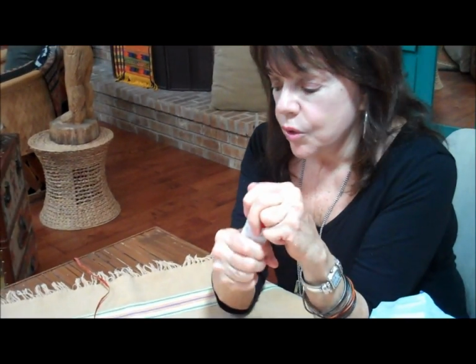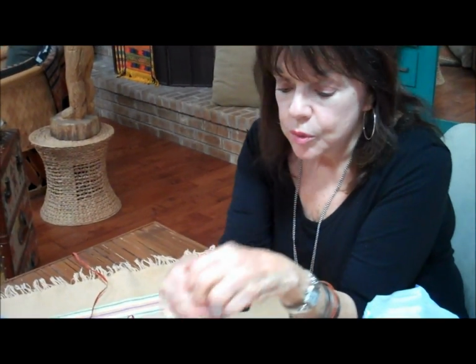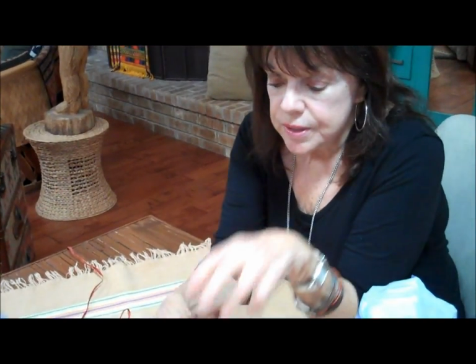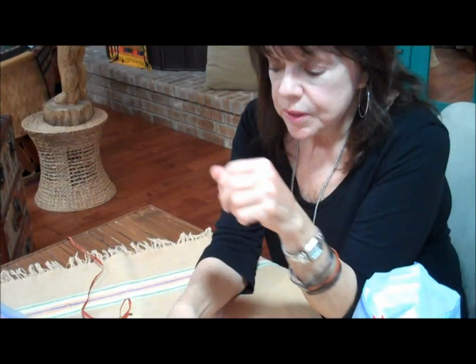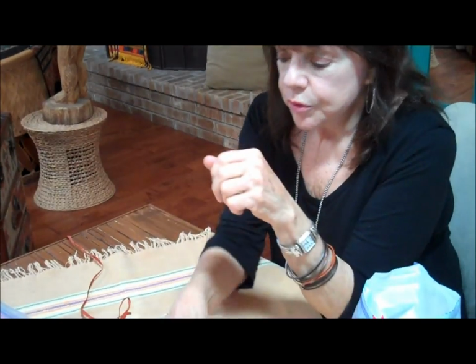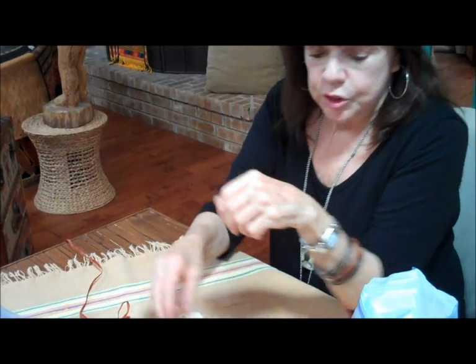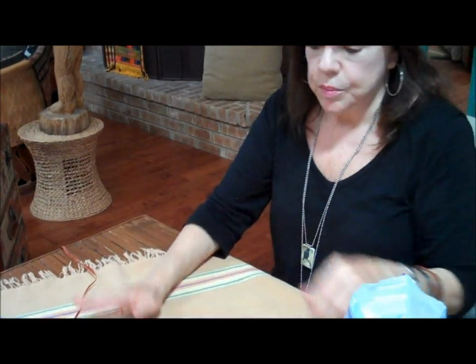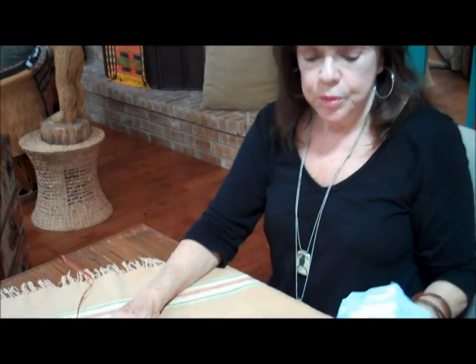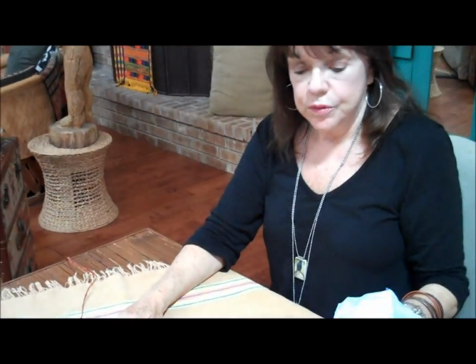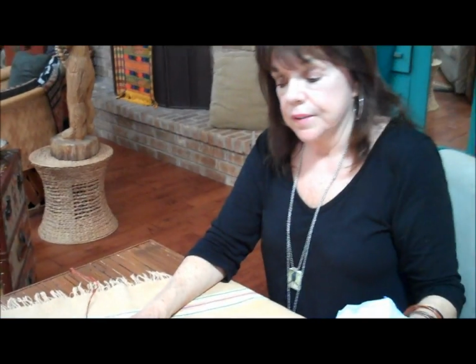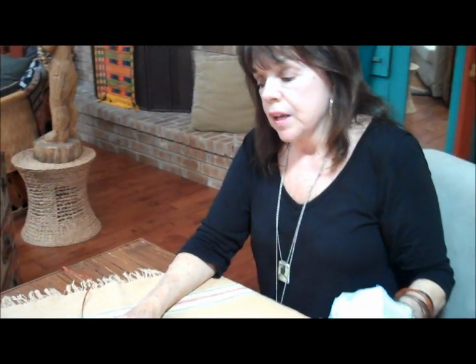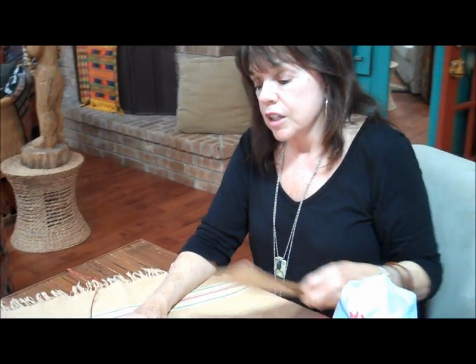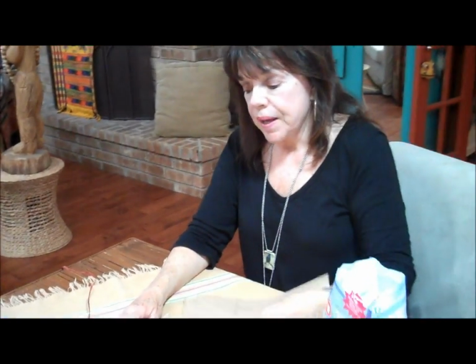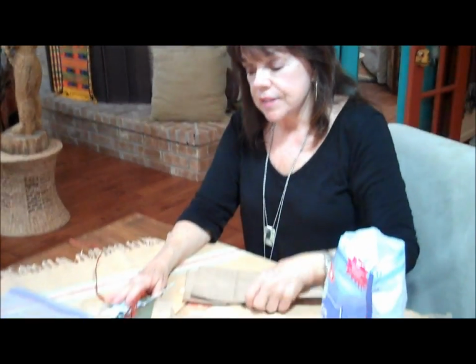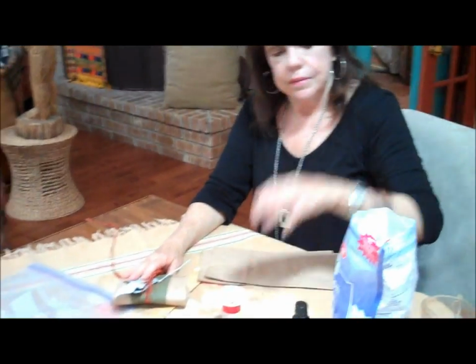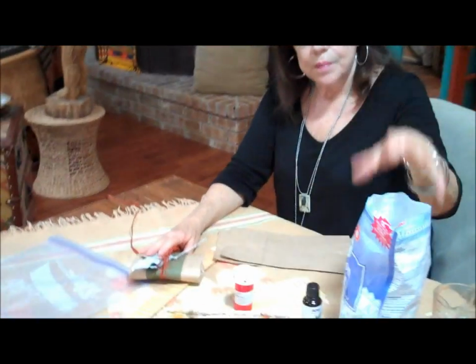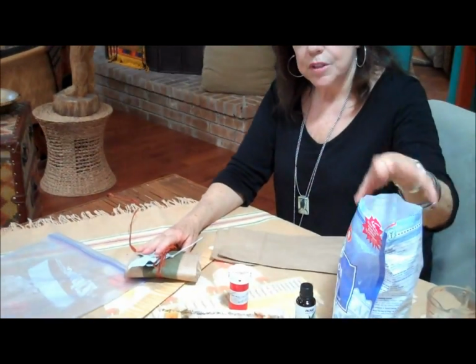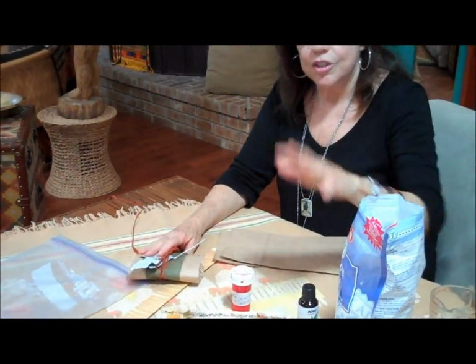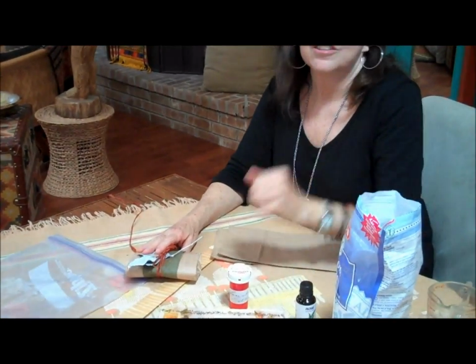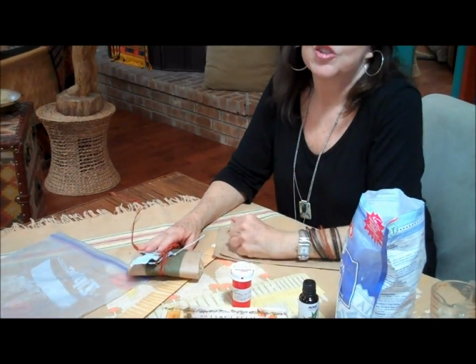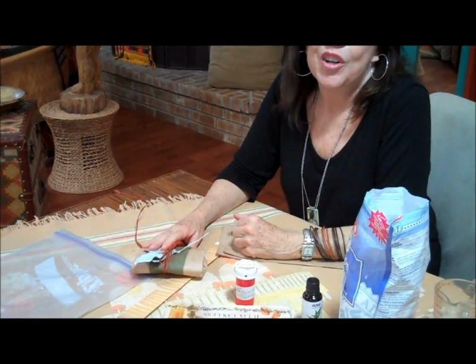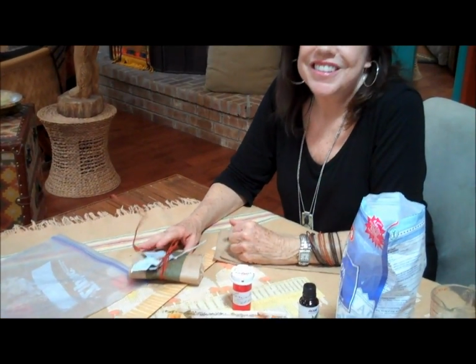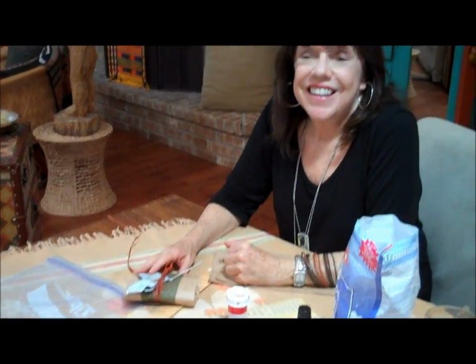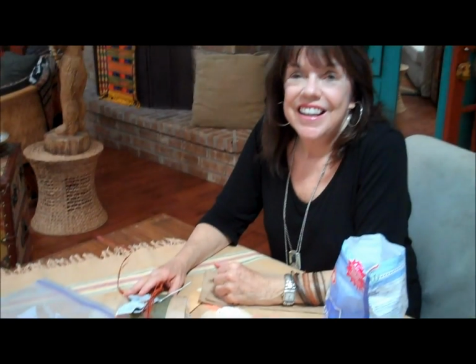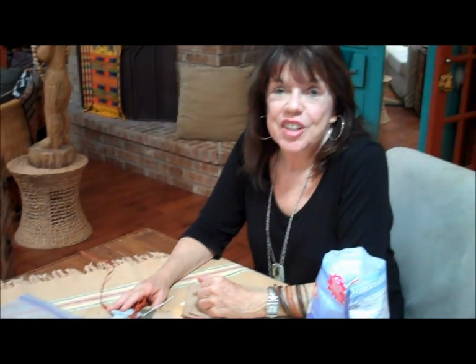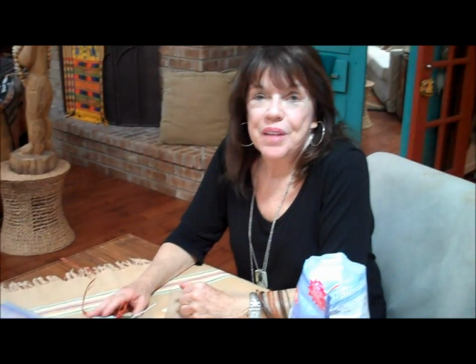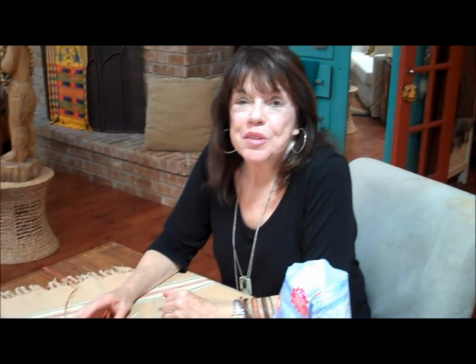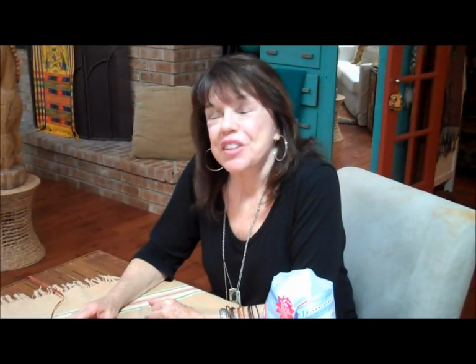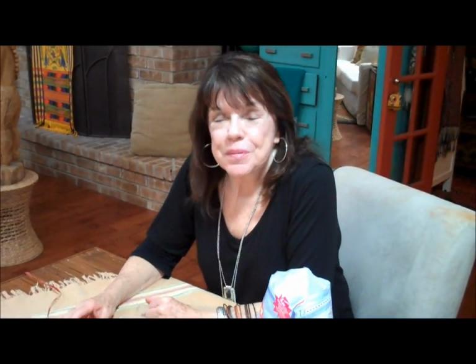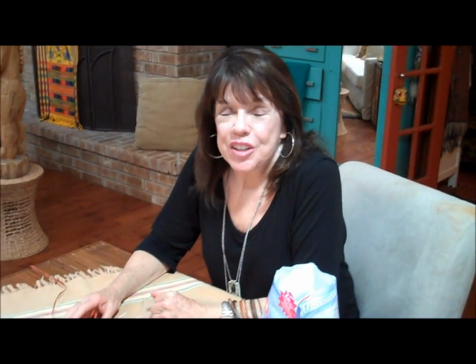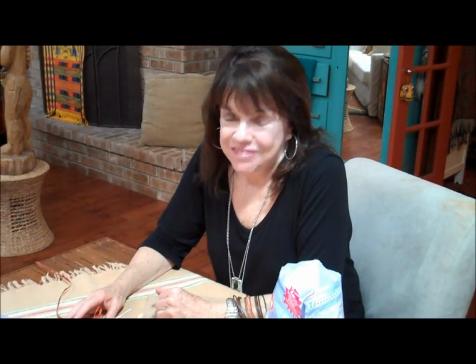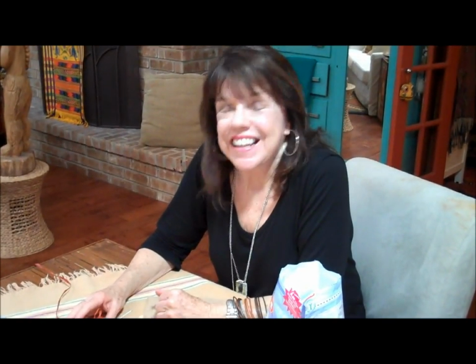So I hope this has been helpful to you. Remember, you've got lunch bags, Epsom salts, and essential oils. I hope you enjoyed the demonstration. Thanks.